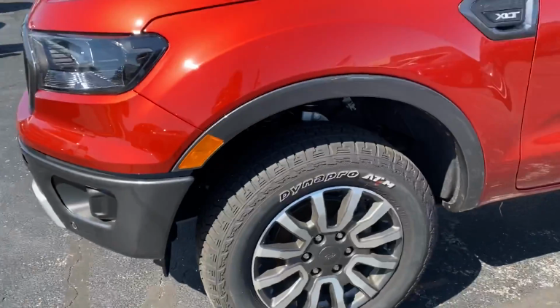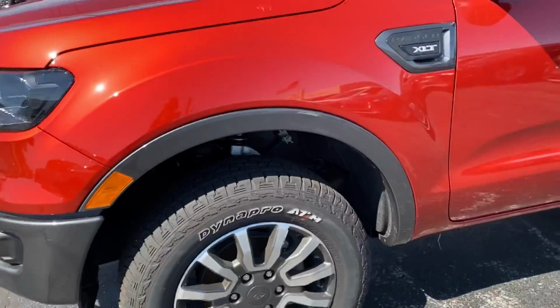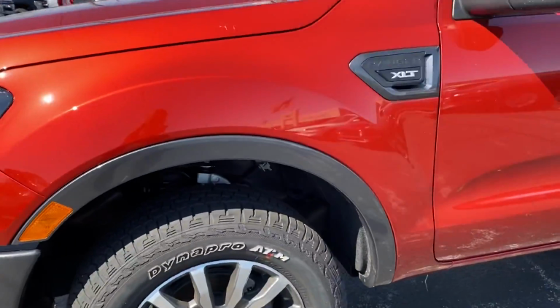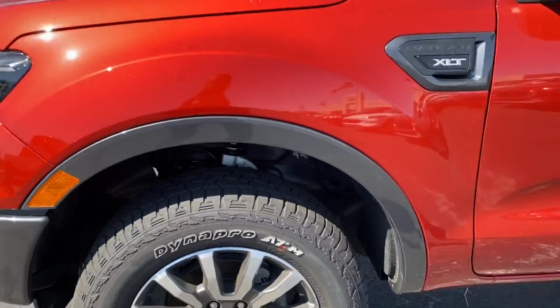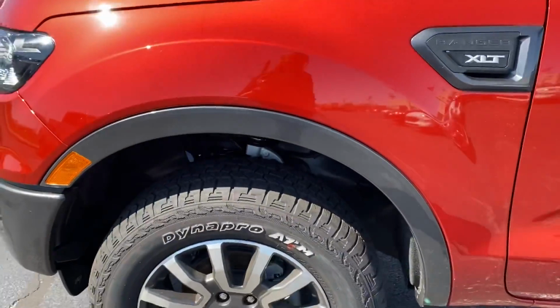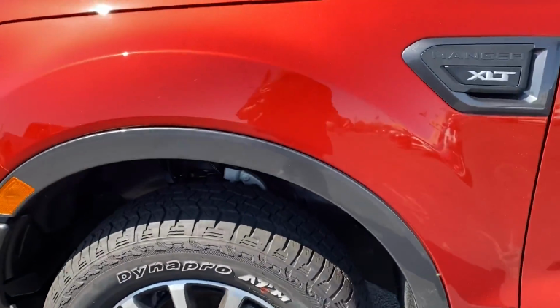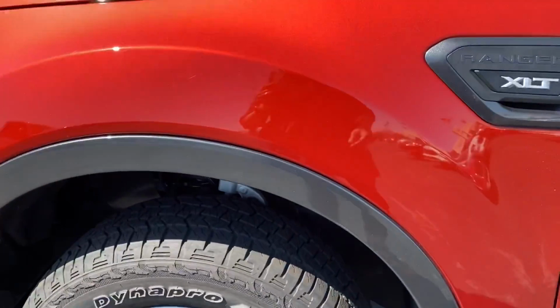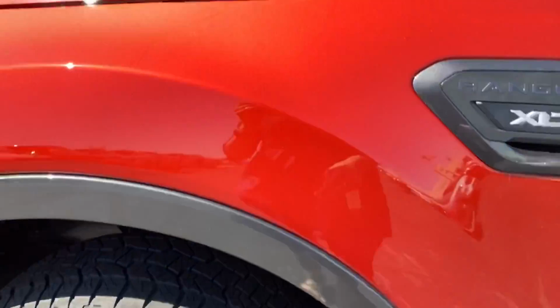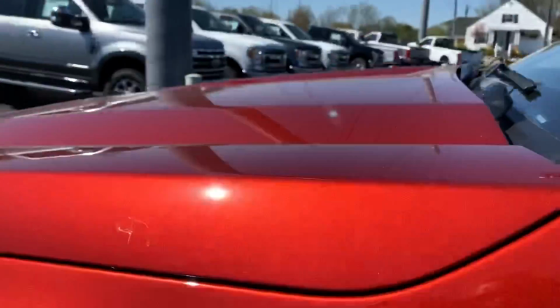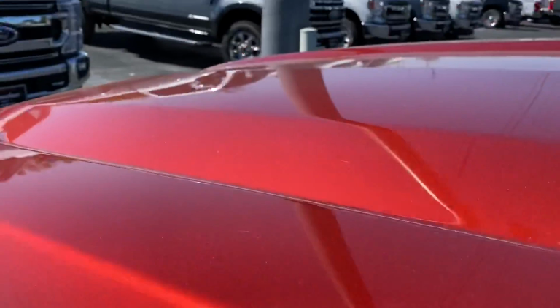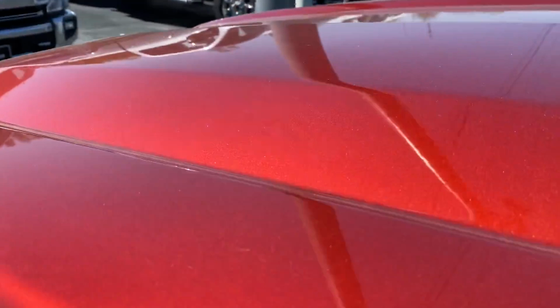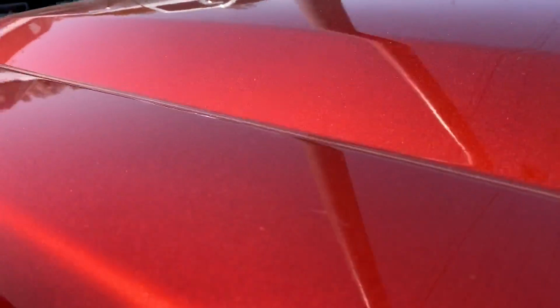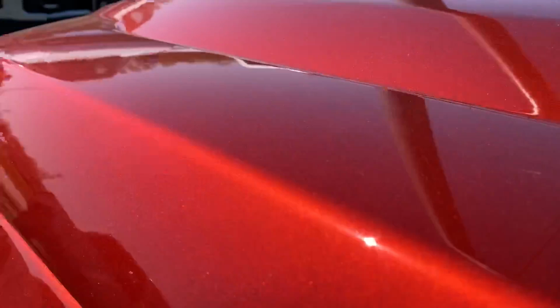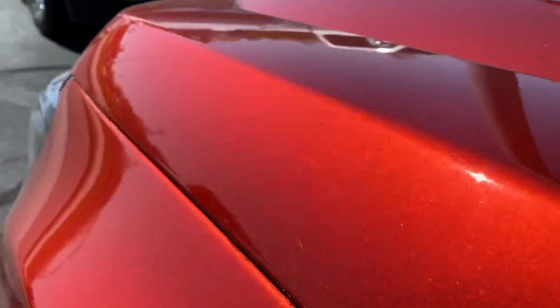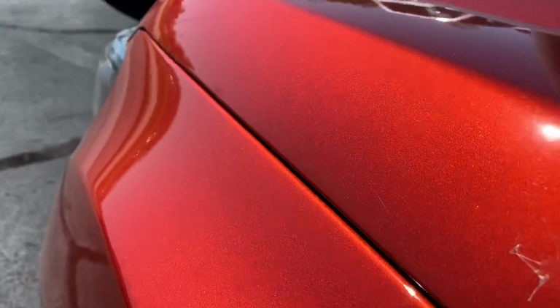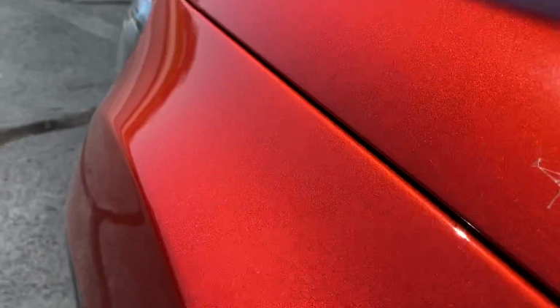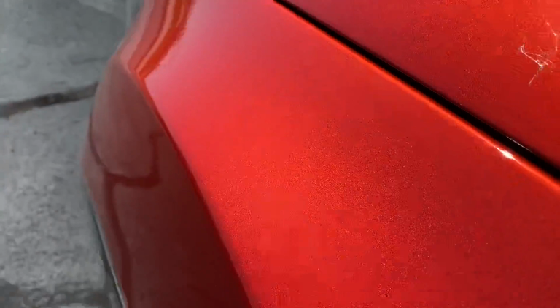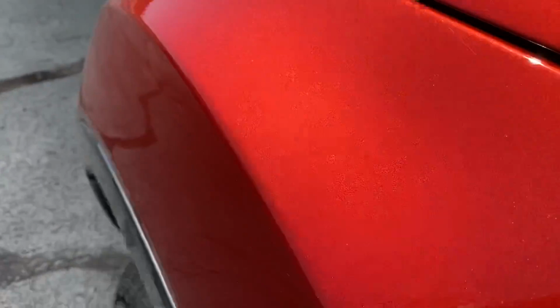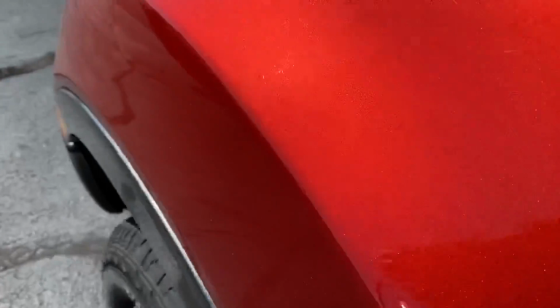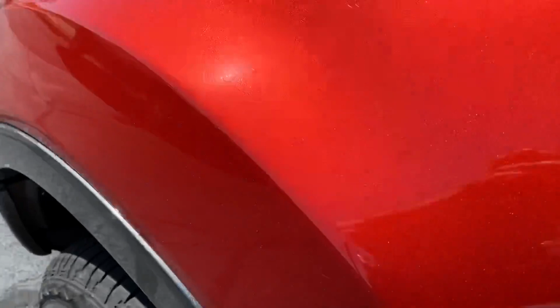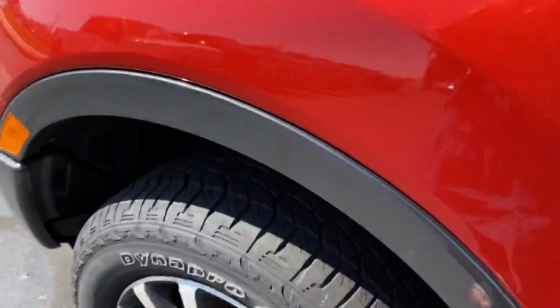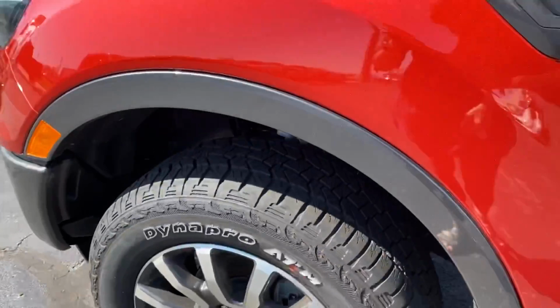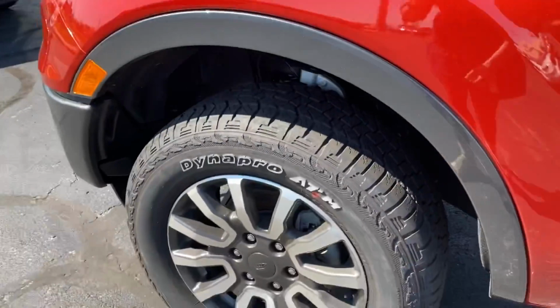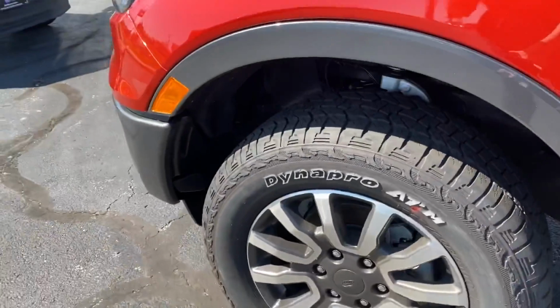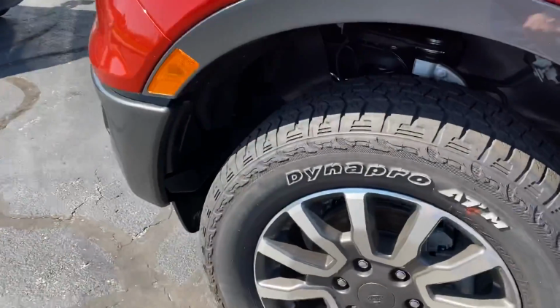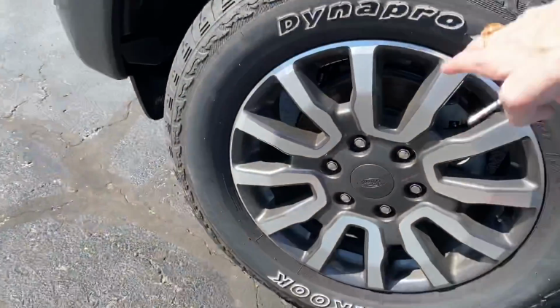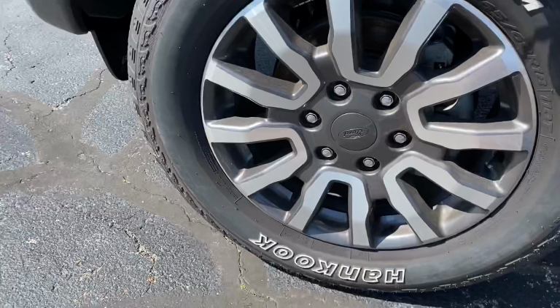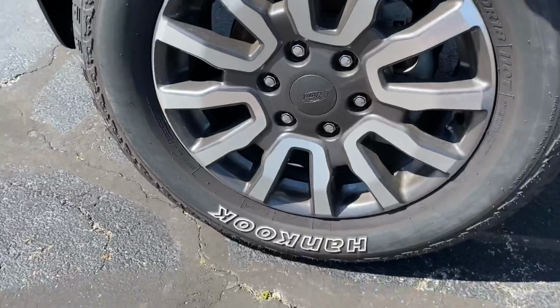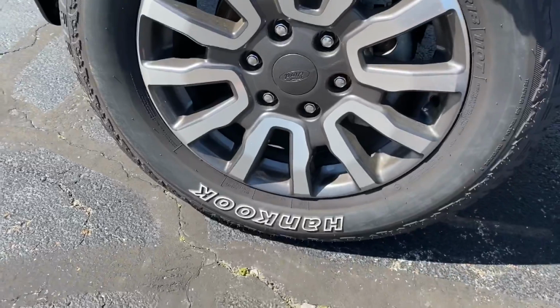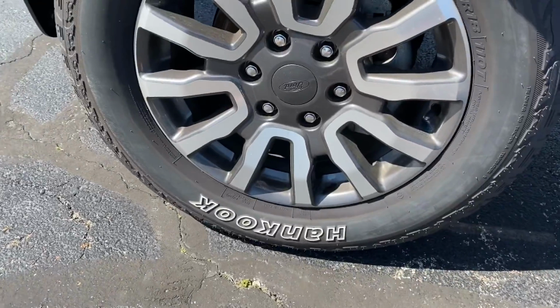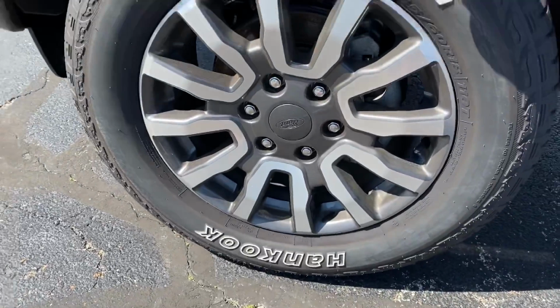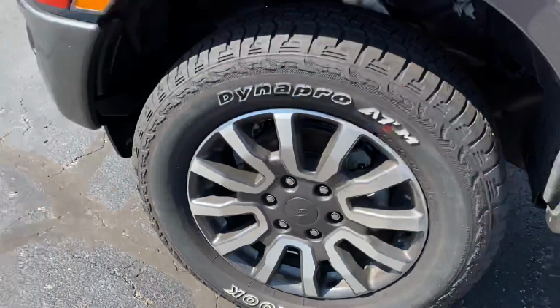They drive really good and smooth. This one is a four-wheel drive. This way you can kind of see the paint better — it really shows it off. Let's go ahead and look at these tires: you're sitting on 18s.